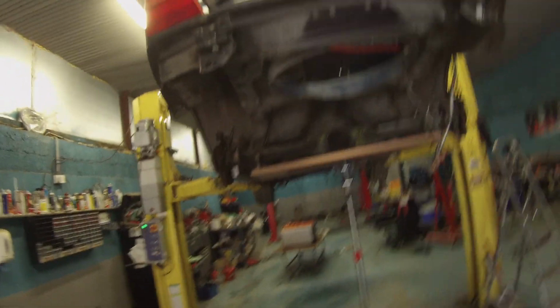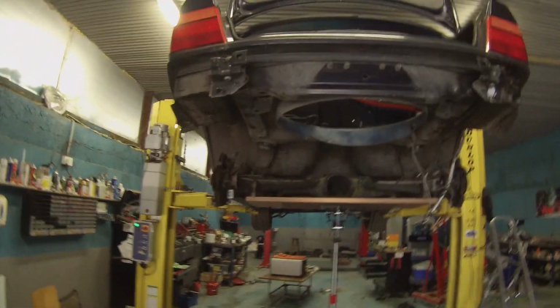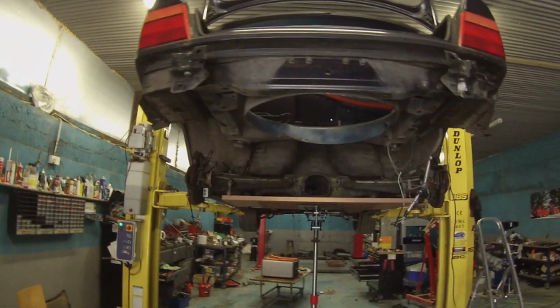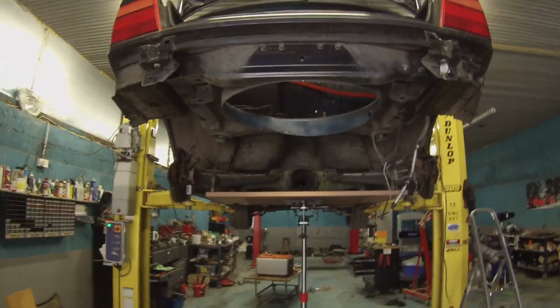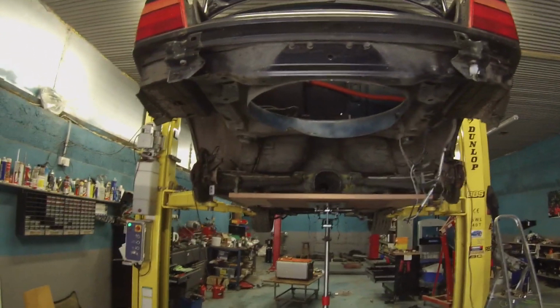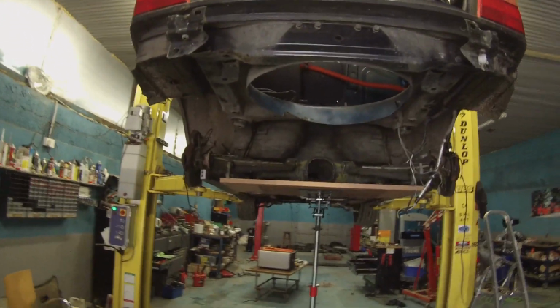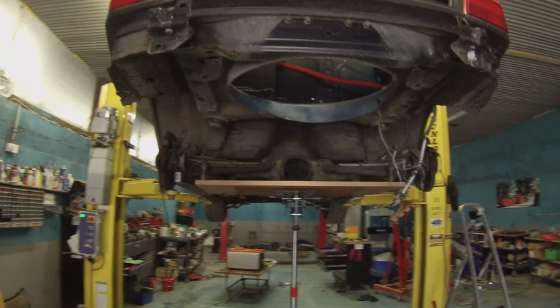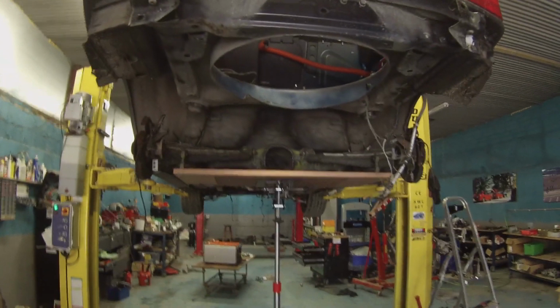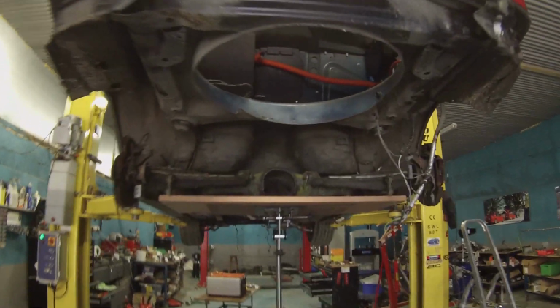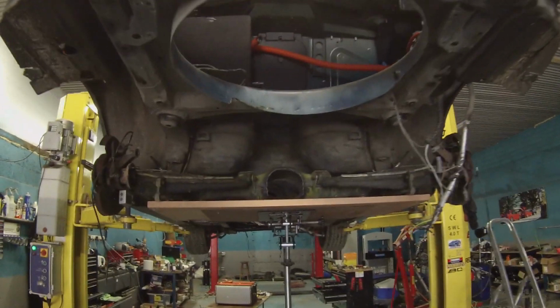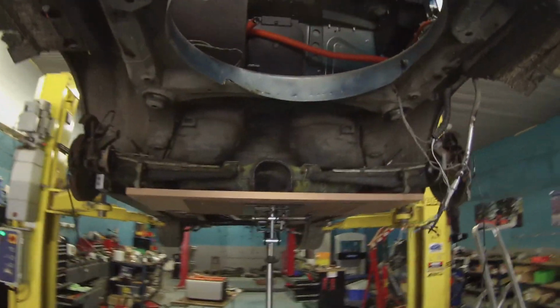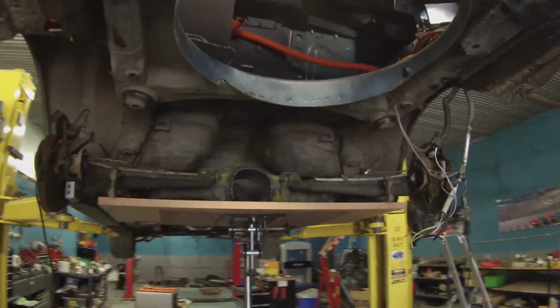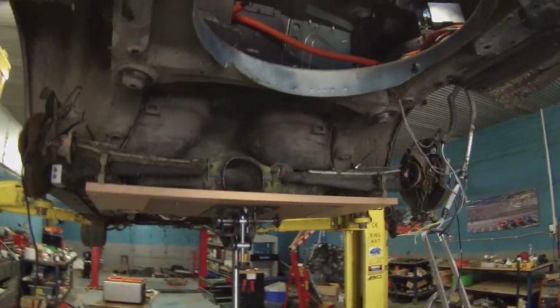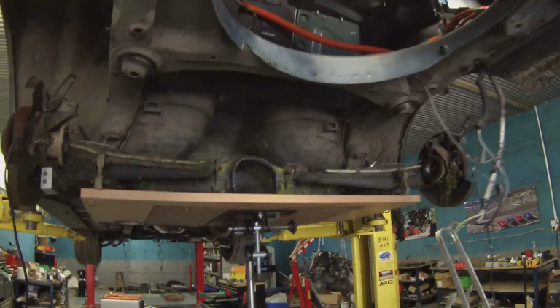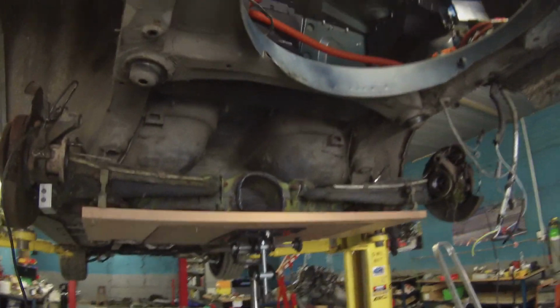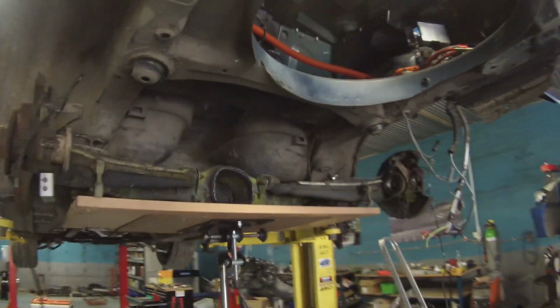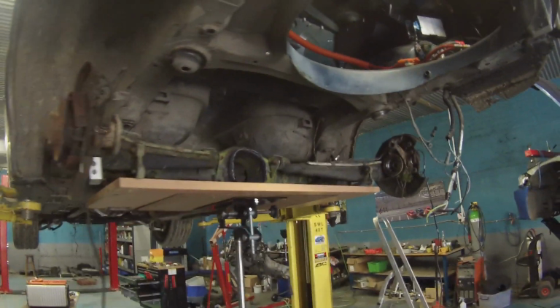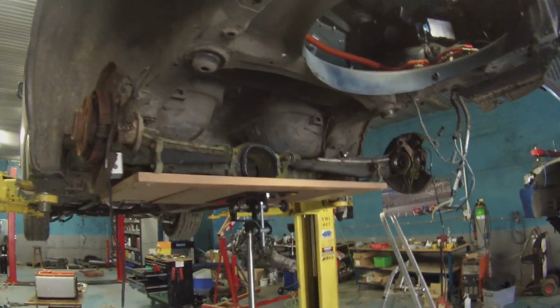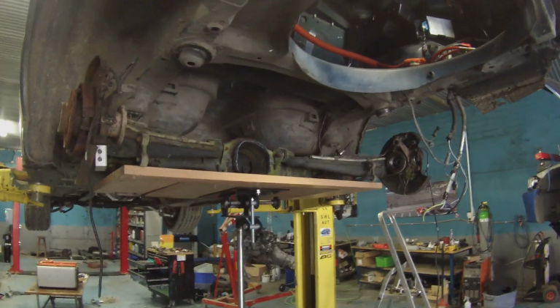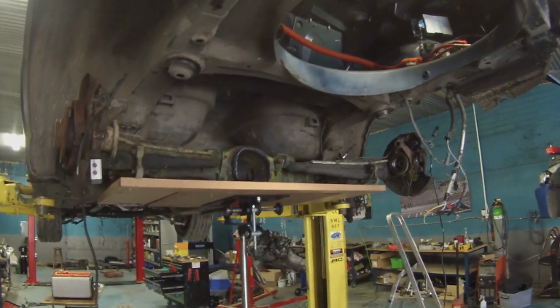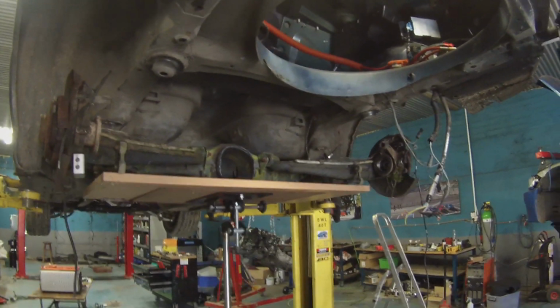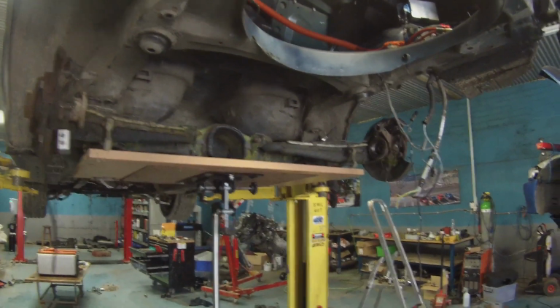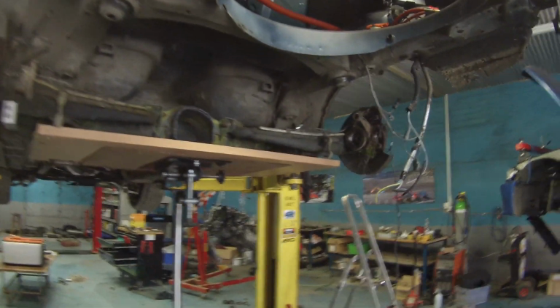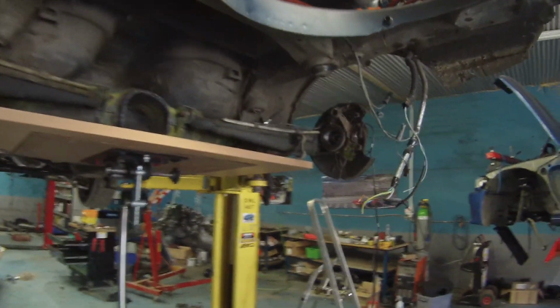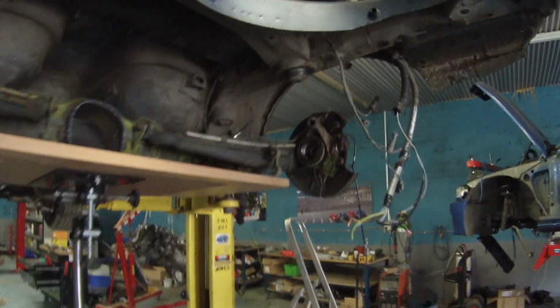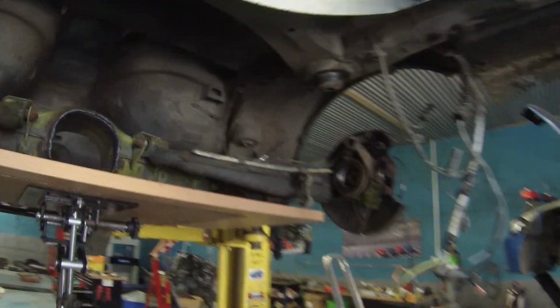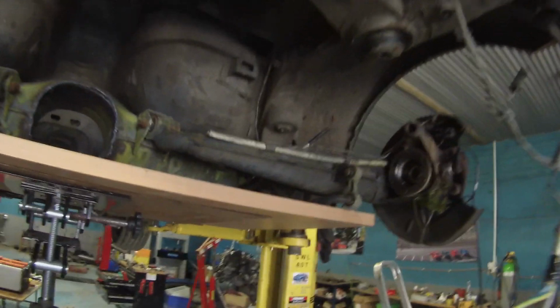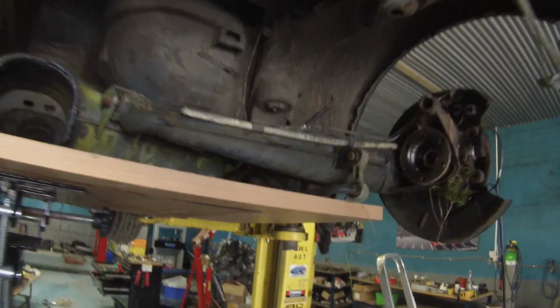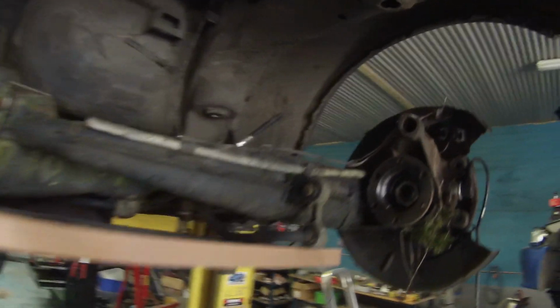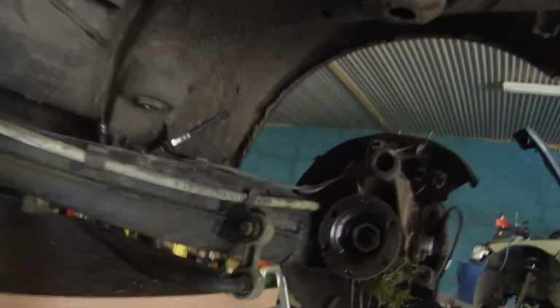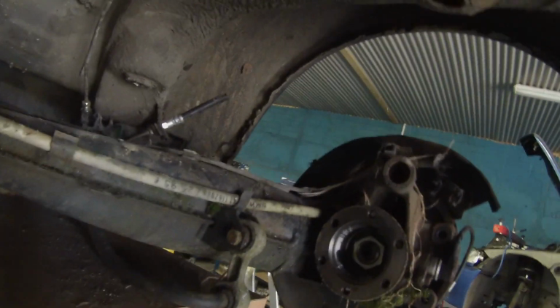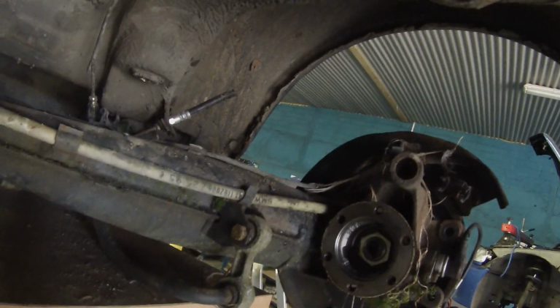In its place we have our E34 trailing arm system pretty much lined up where we want it to be. And there's a convenient spider crawling on the top of the brake disc there.